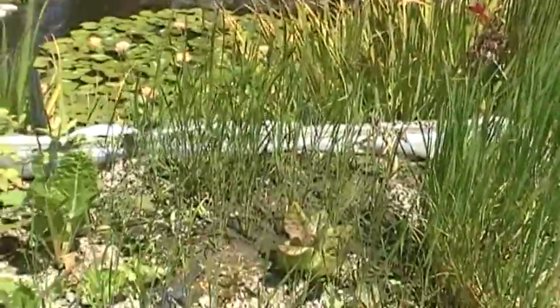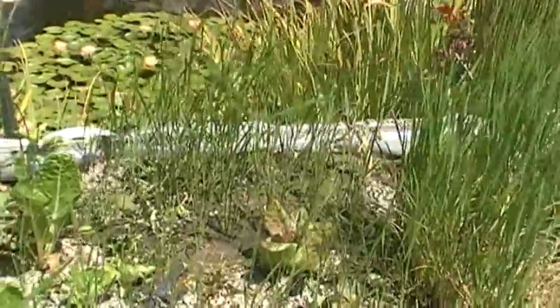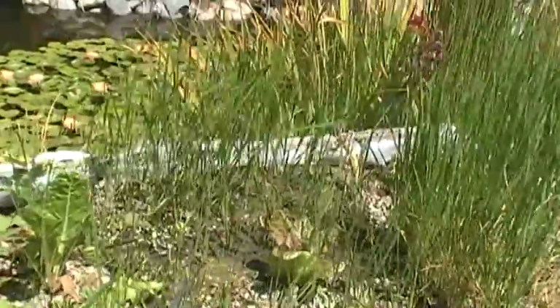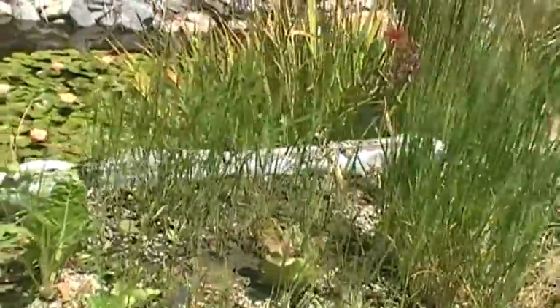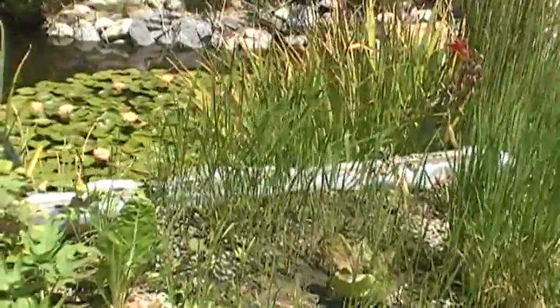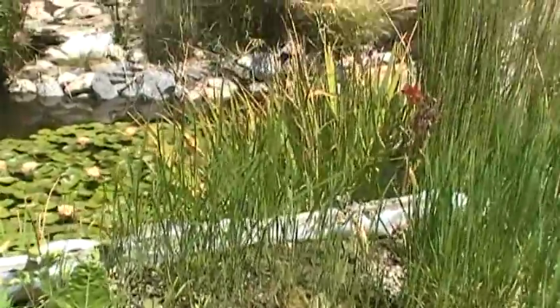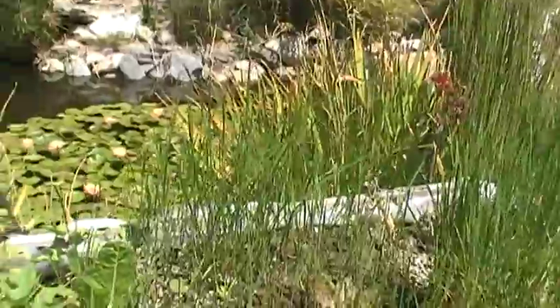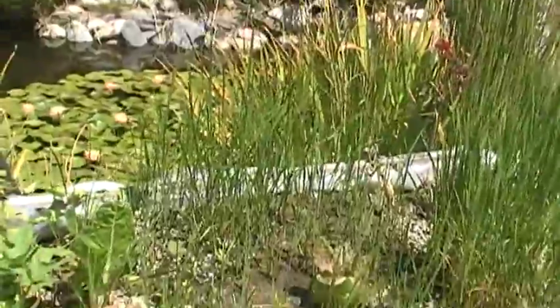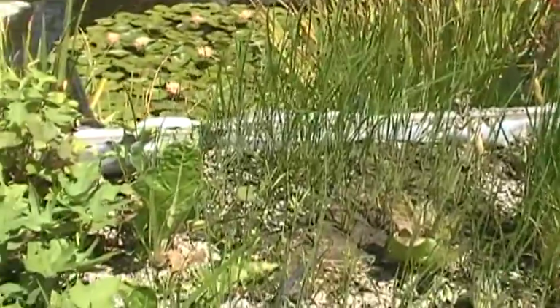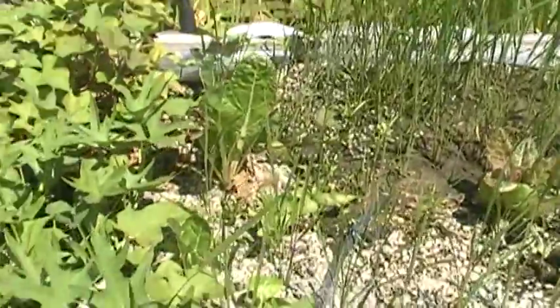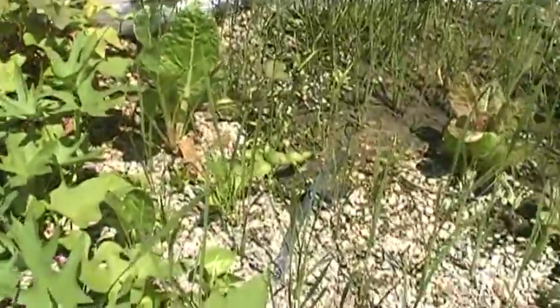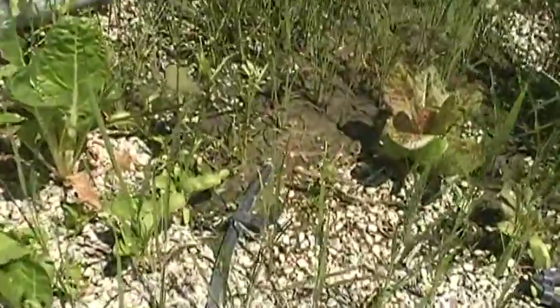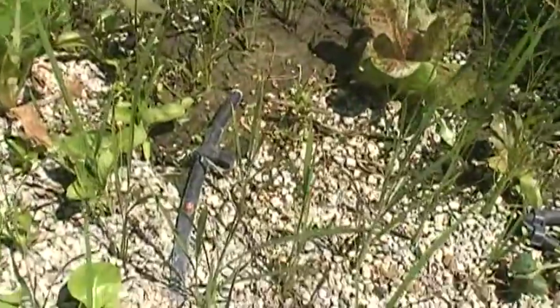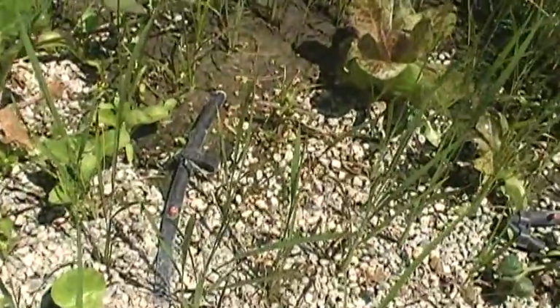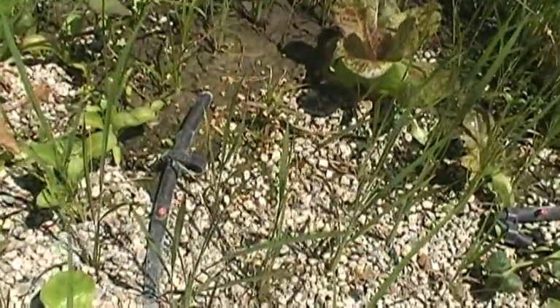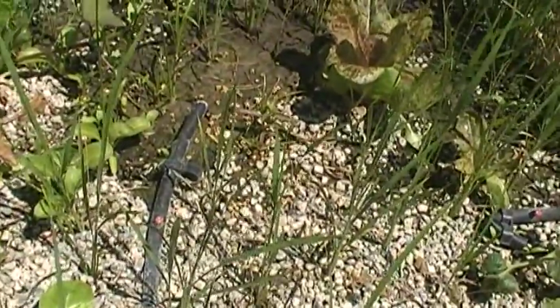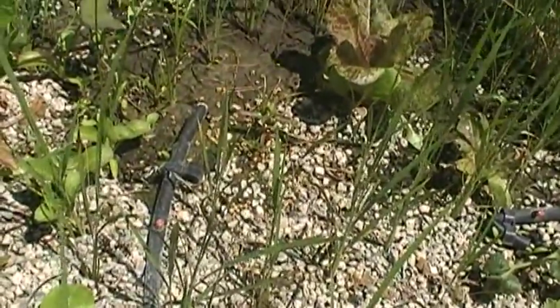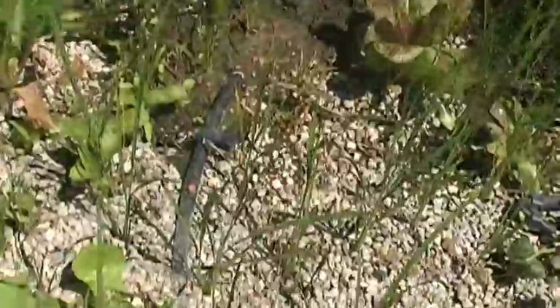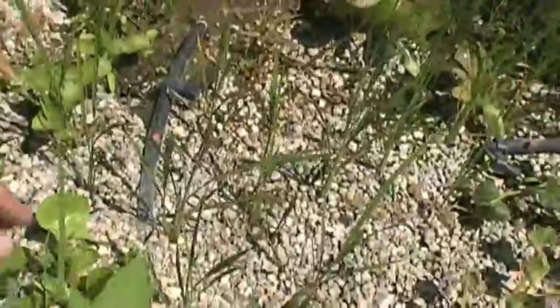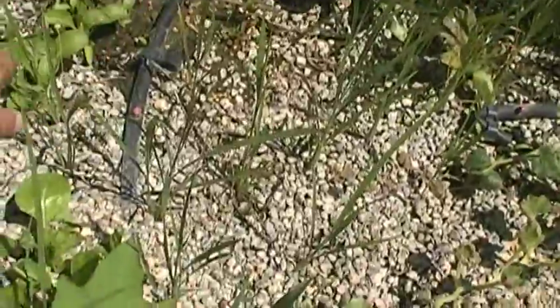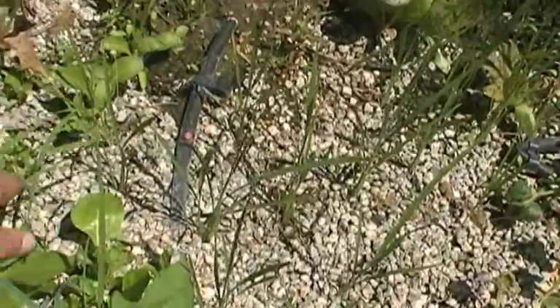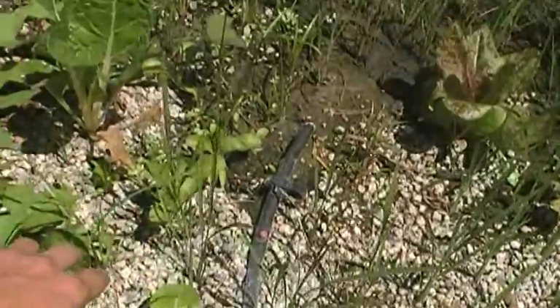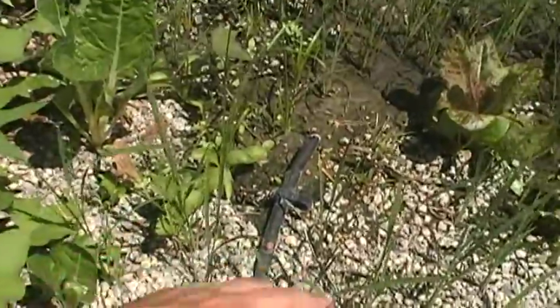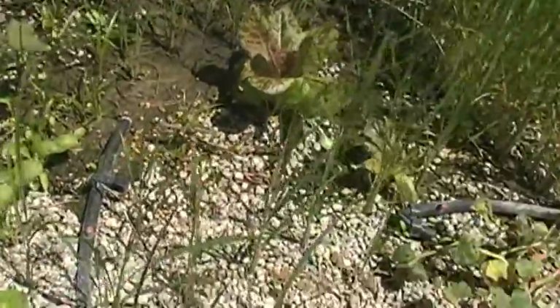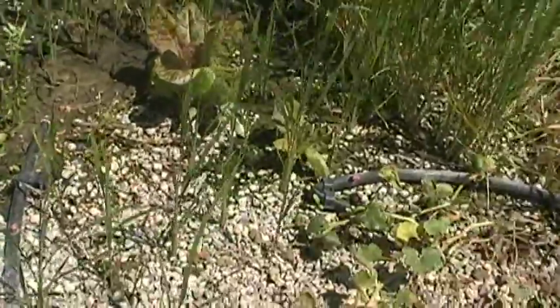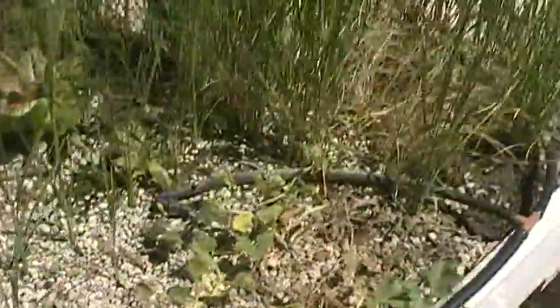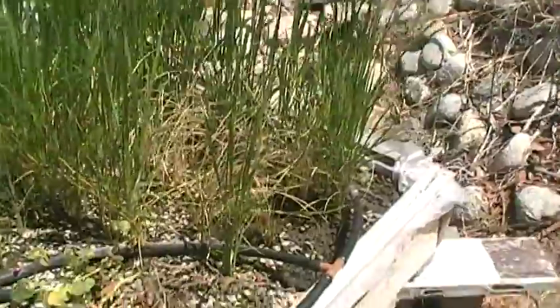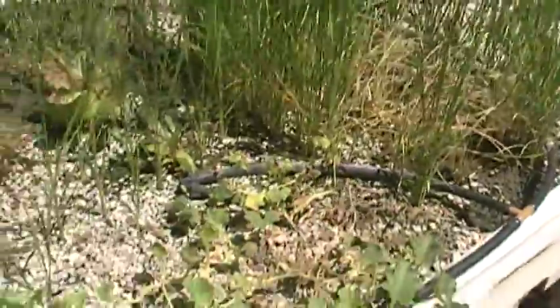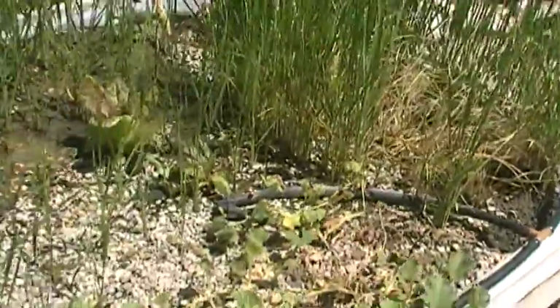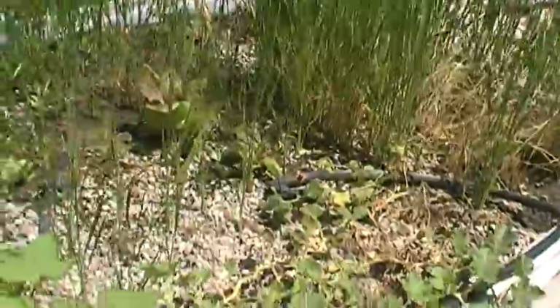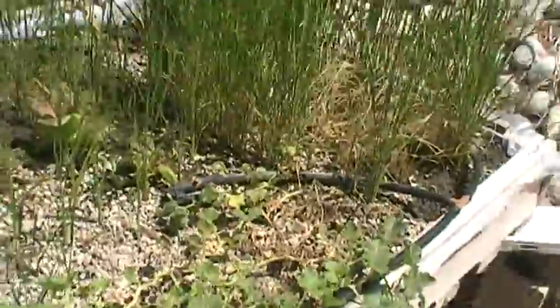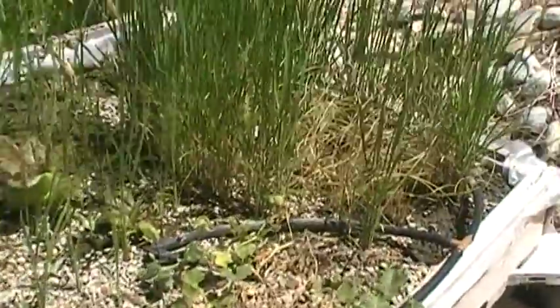This is after about two and a half to three weeks. We got some chard that went to seed and all the seeds just started to sprout up, and now we've got some lettuce that went to seed too in there.